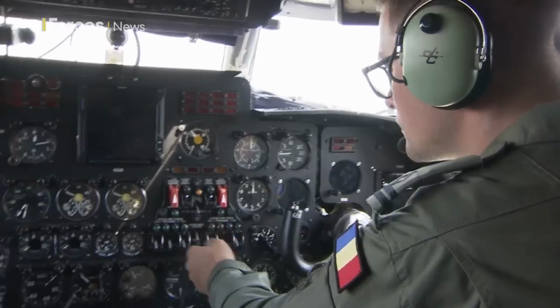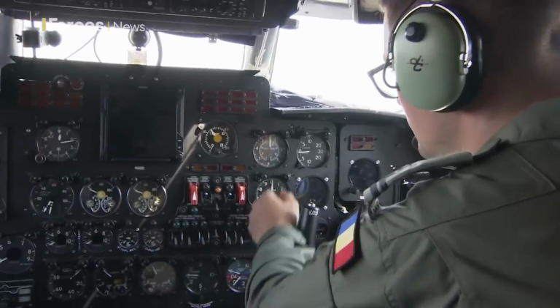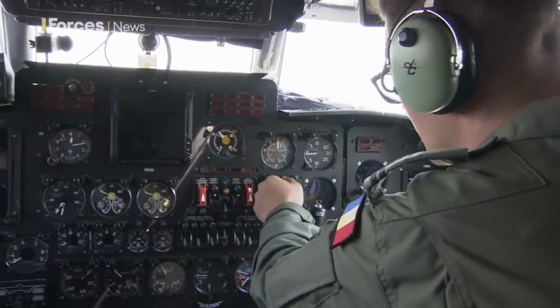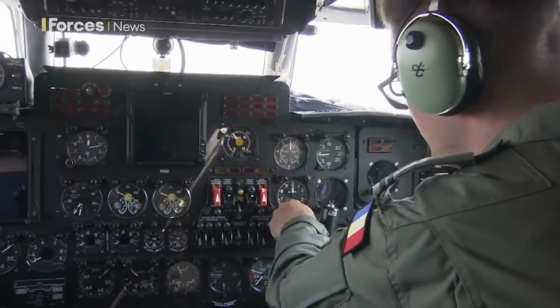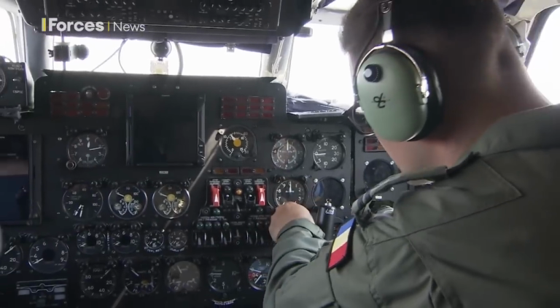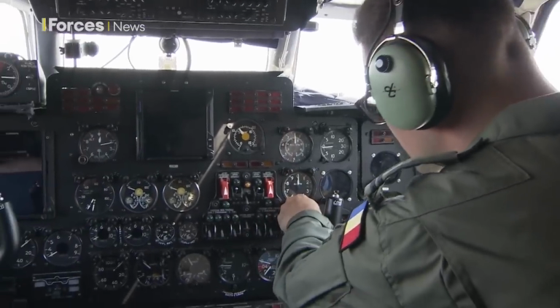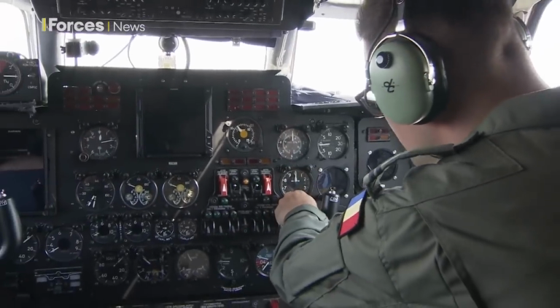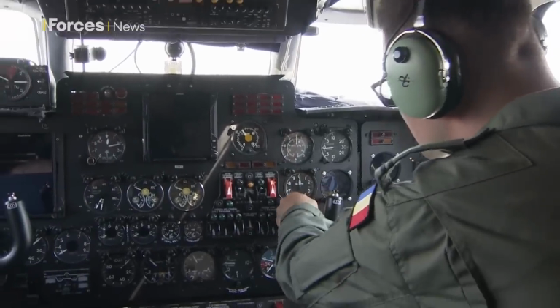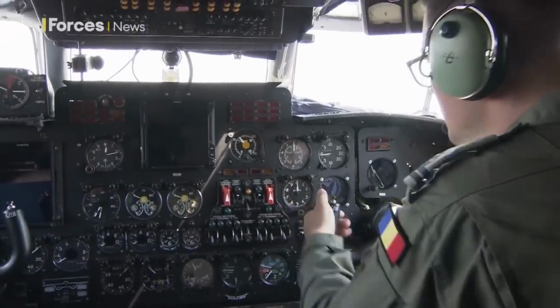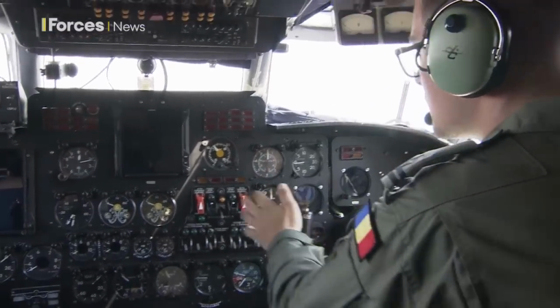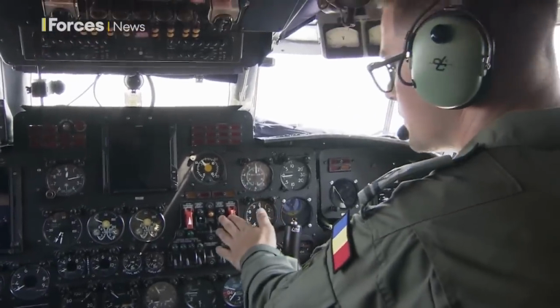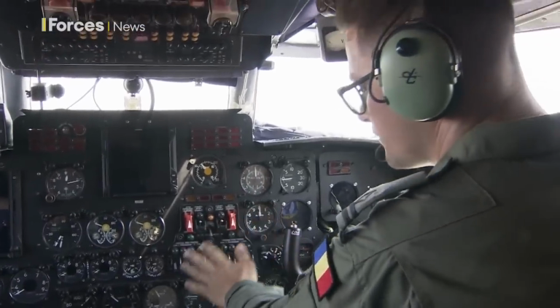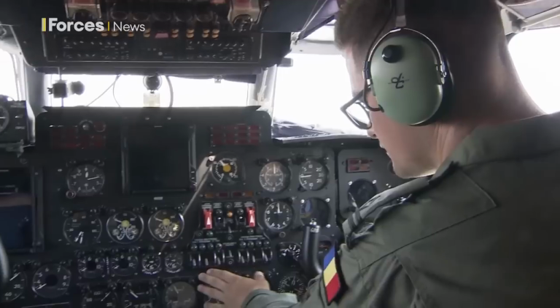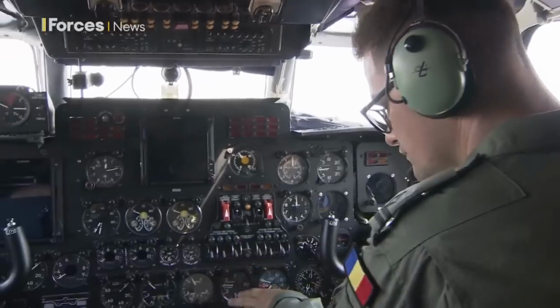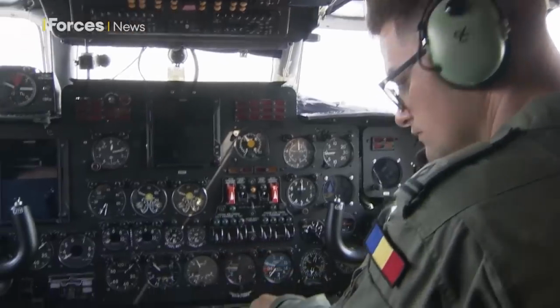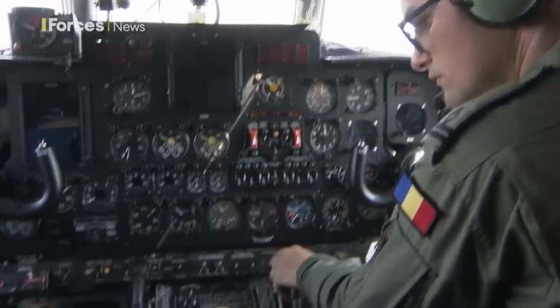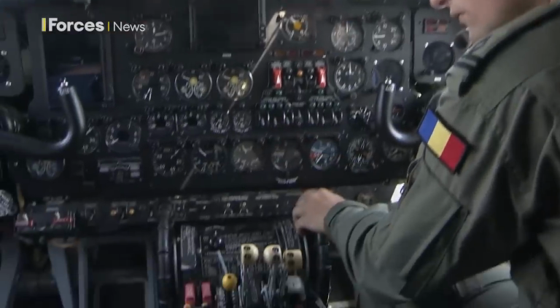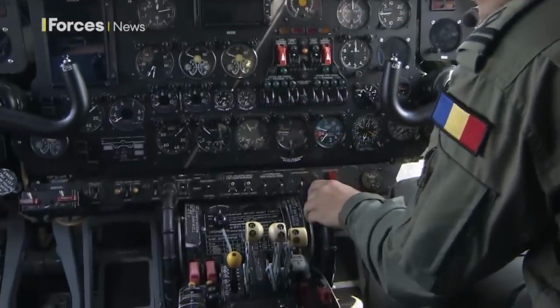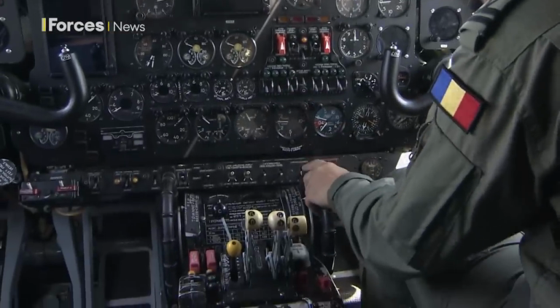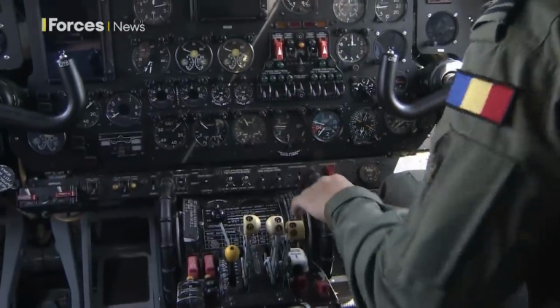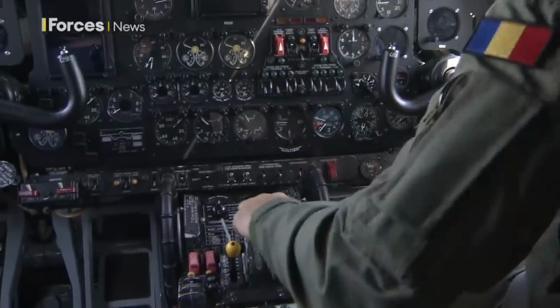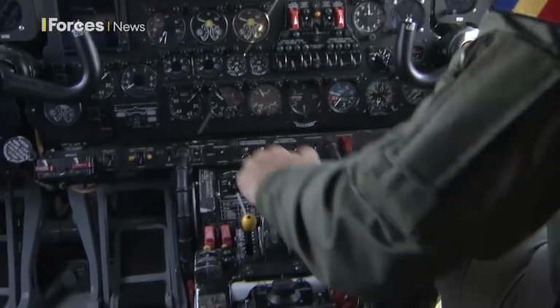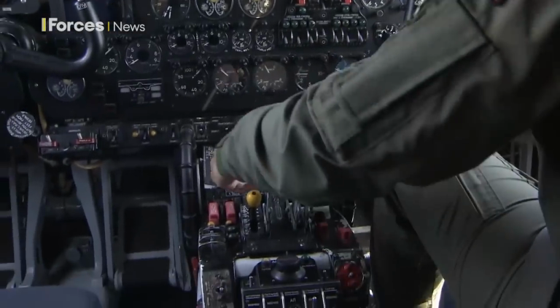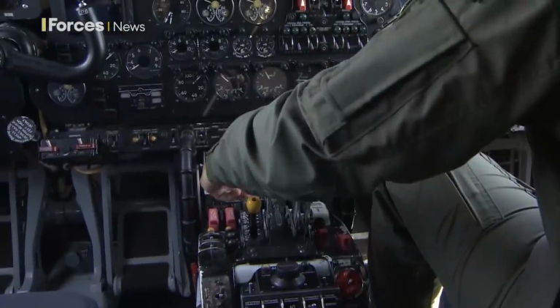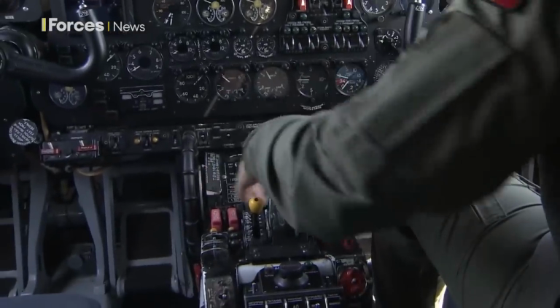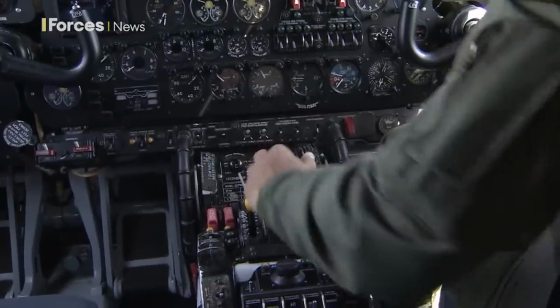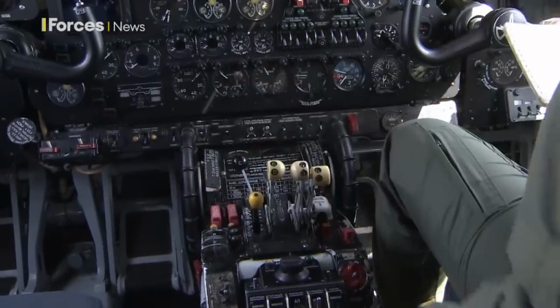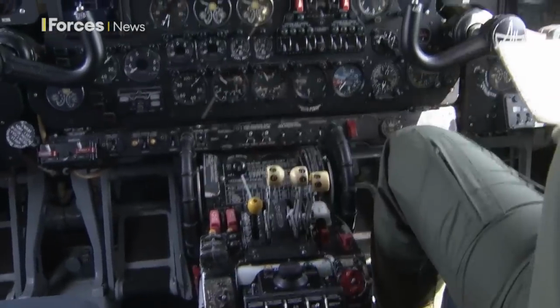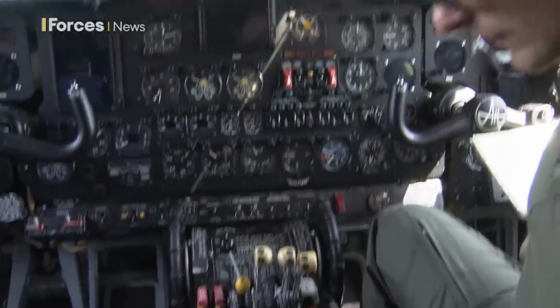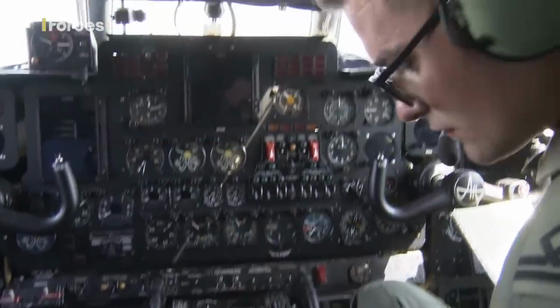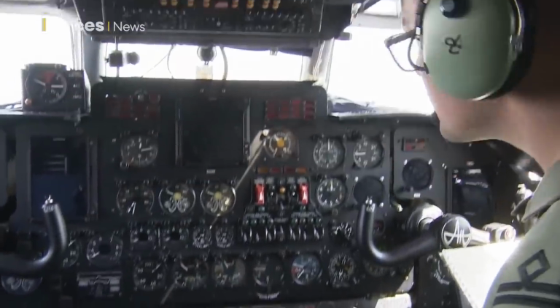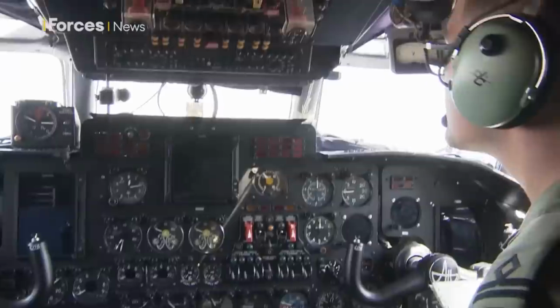I'm still learning to do it, because I'm one of the younger pilots — I just got here about a year ago. But it's not that bad, actually. I love every single moment of it.